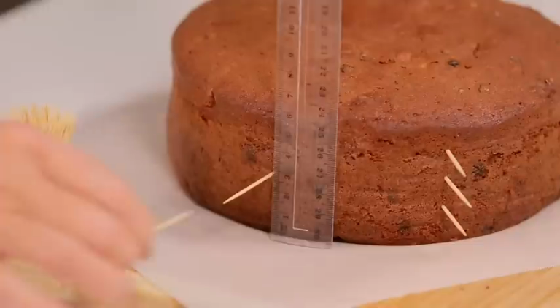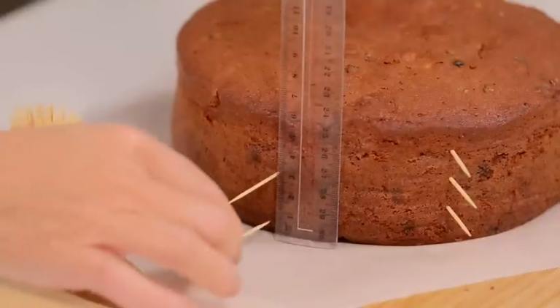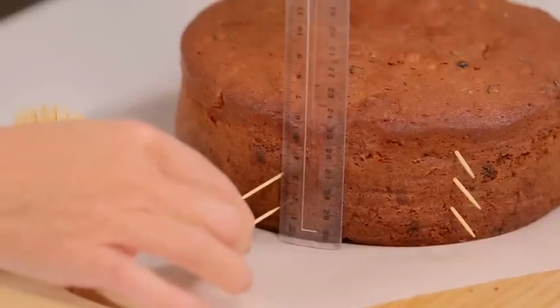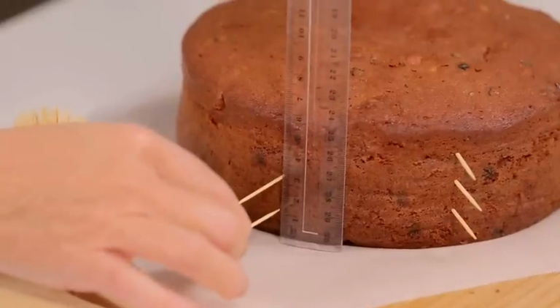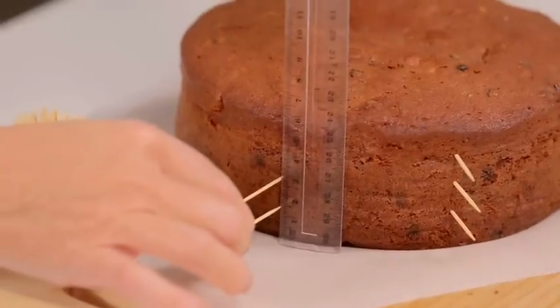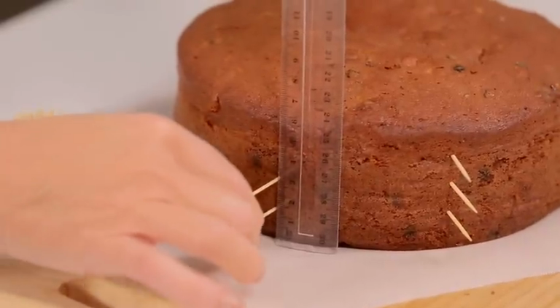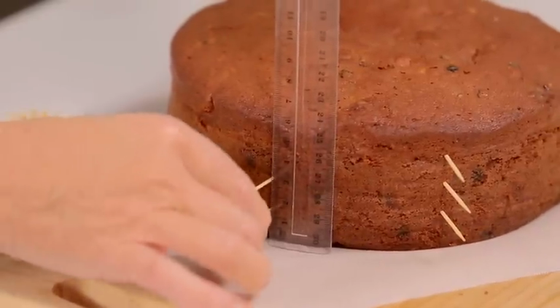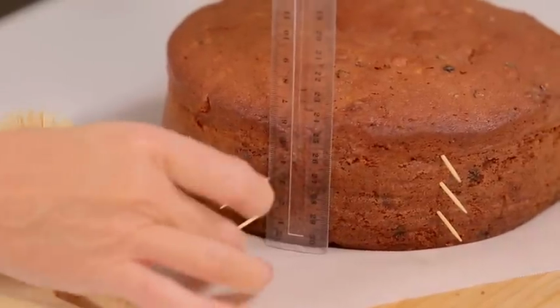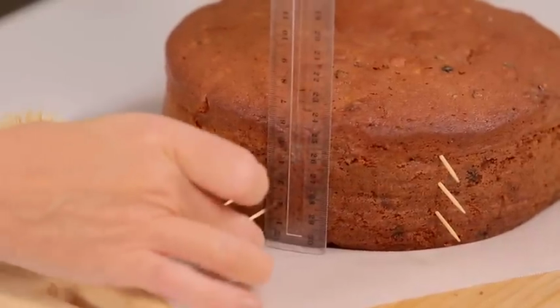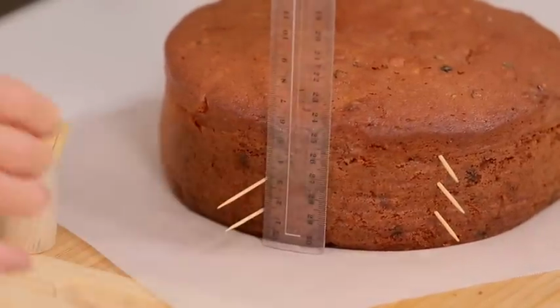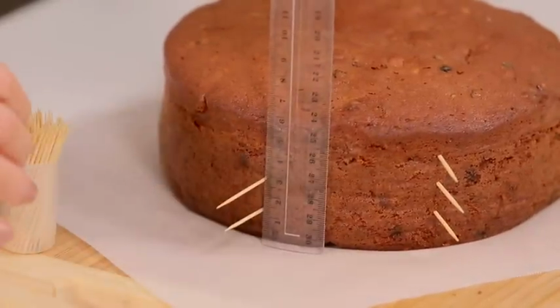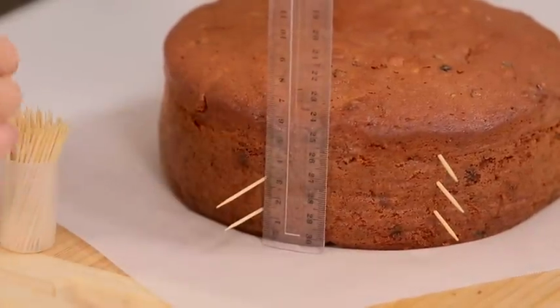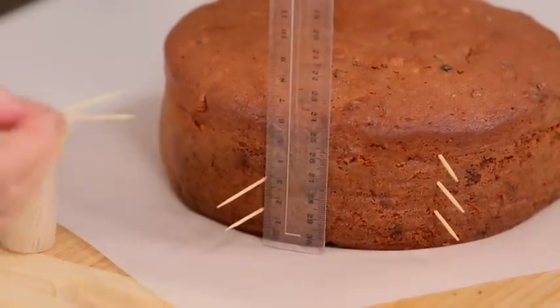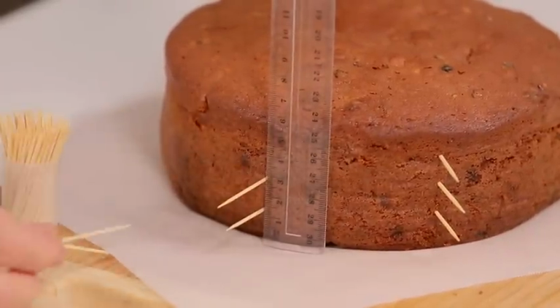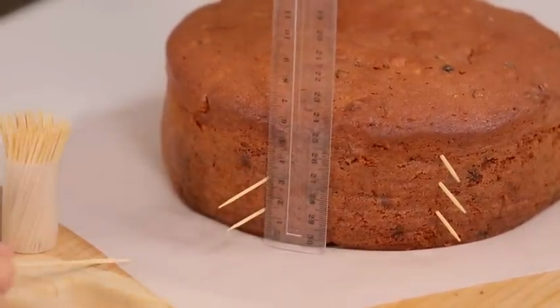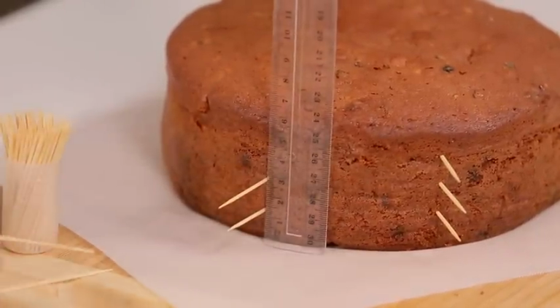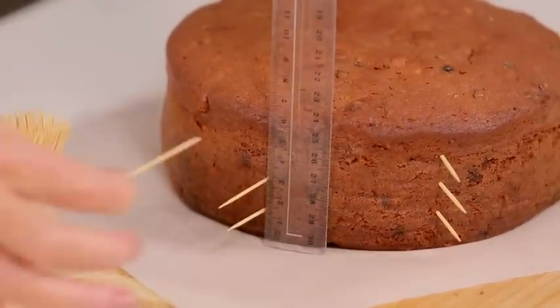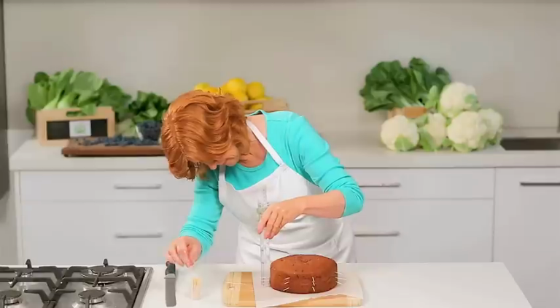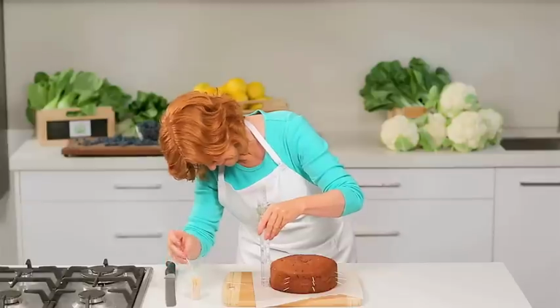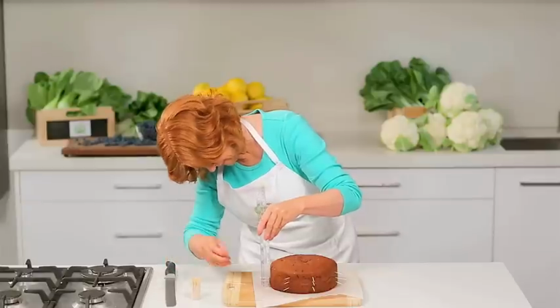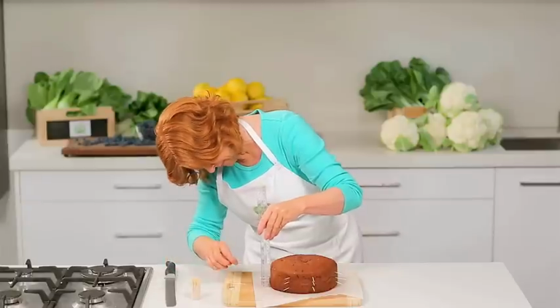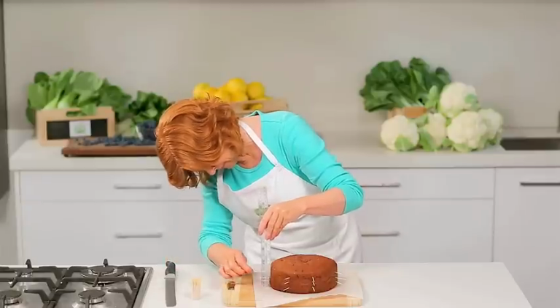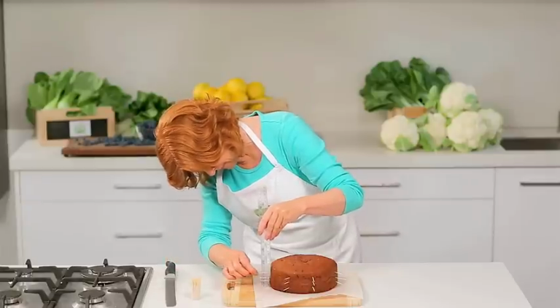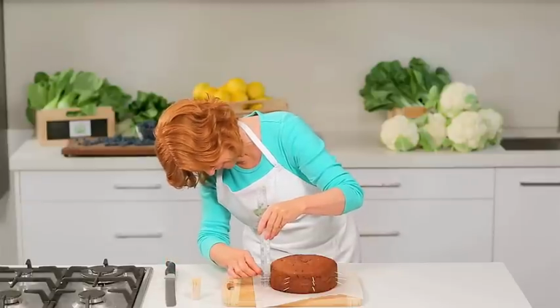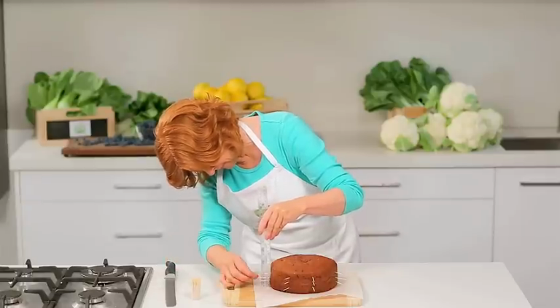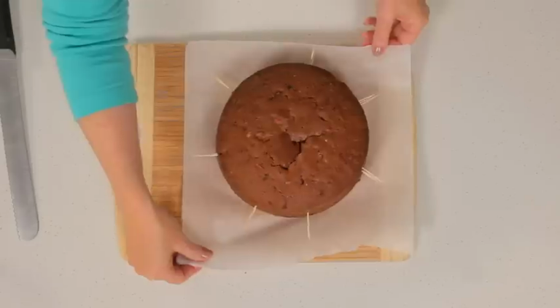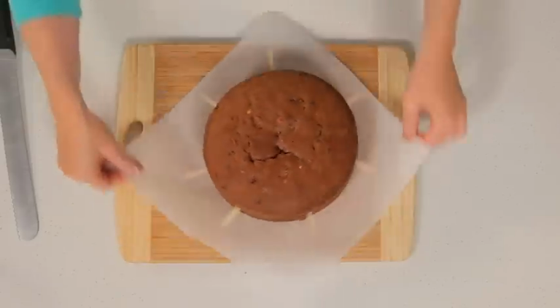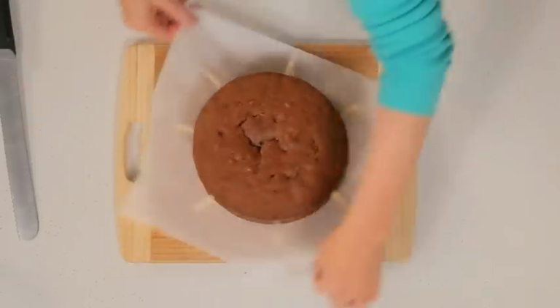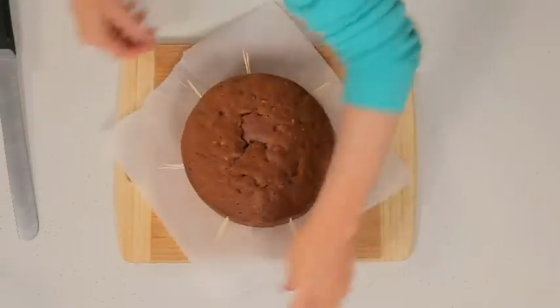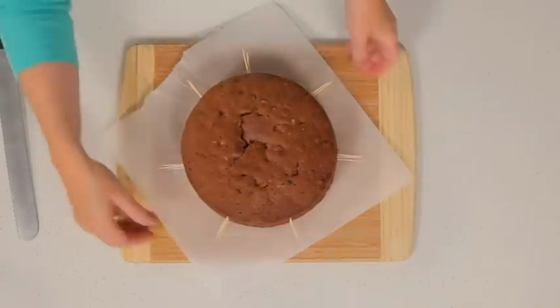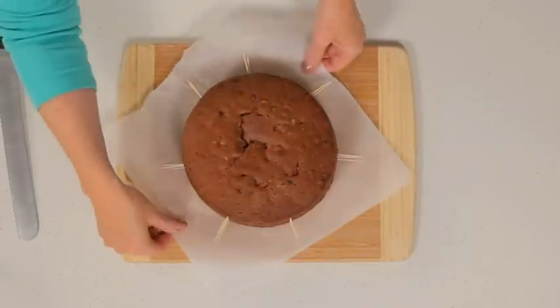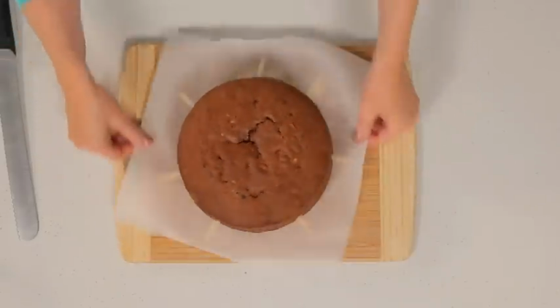Measure the height of the cake with a ruler. Divide into four equal layers and mark by inserting a toothpick. Continue to place more toothpicks around the cake. These make it easier to guide the knife through the cake.